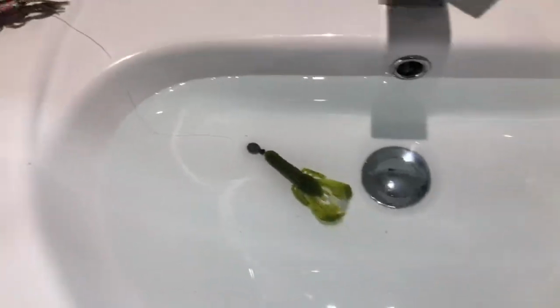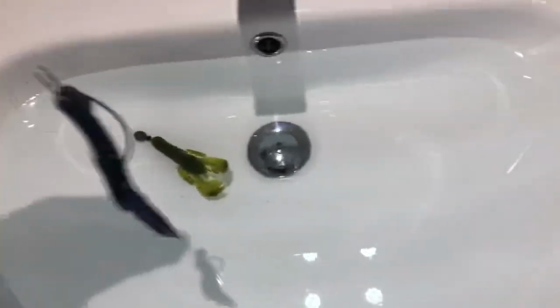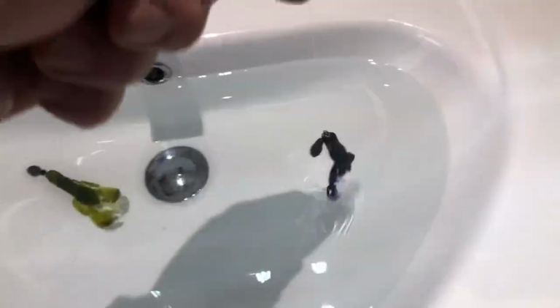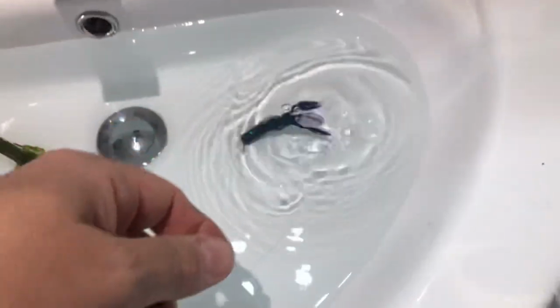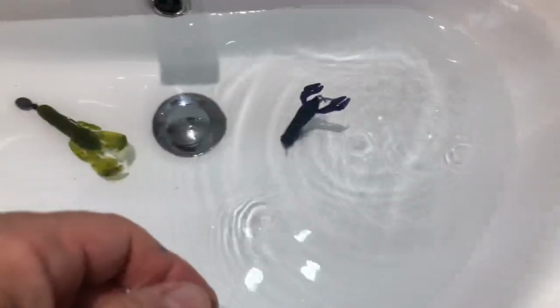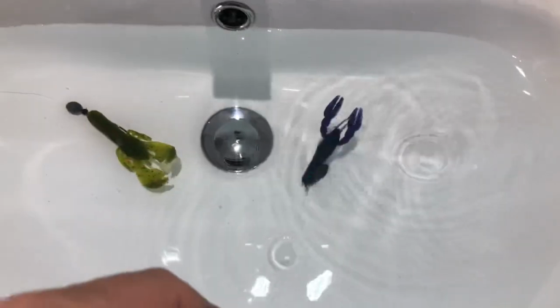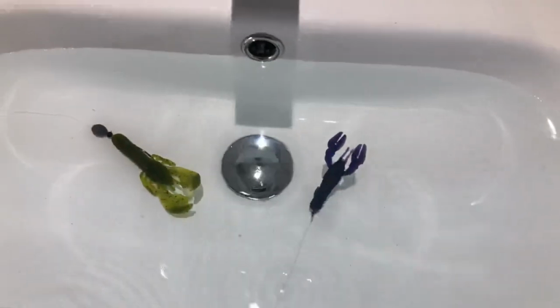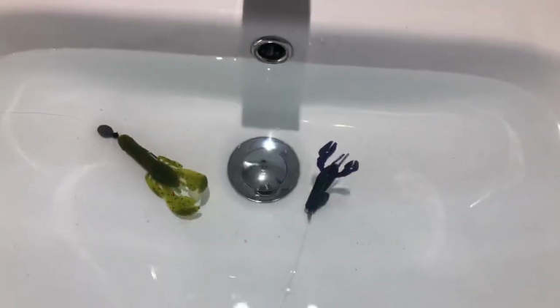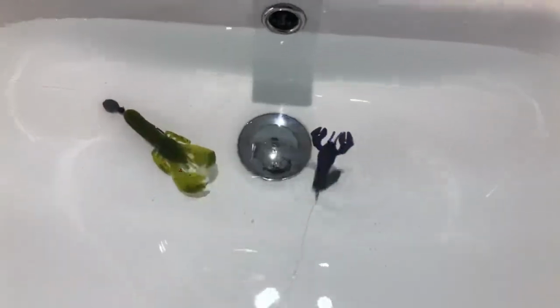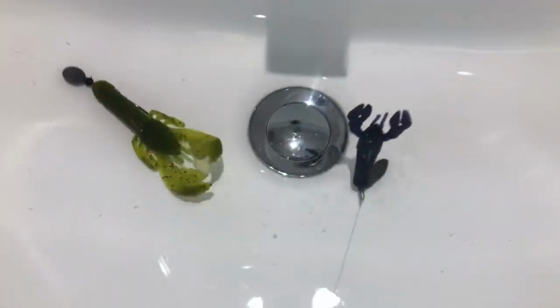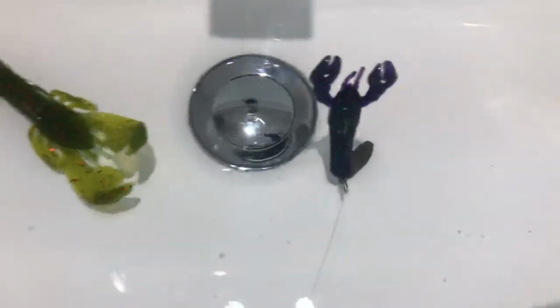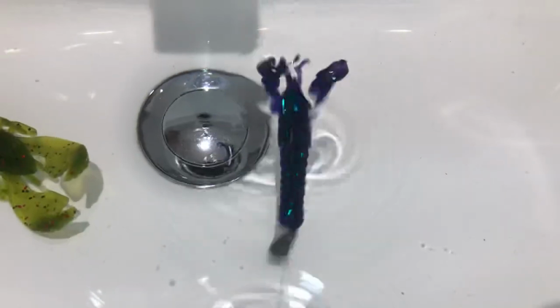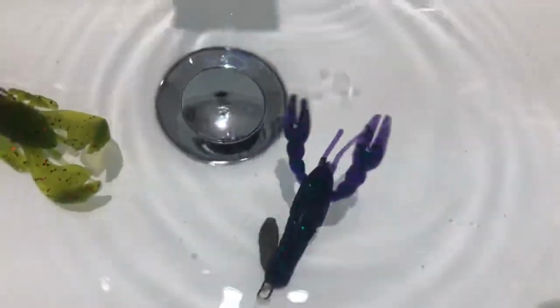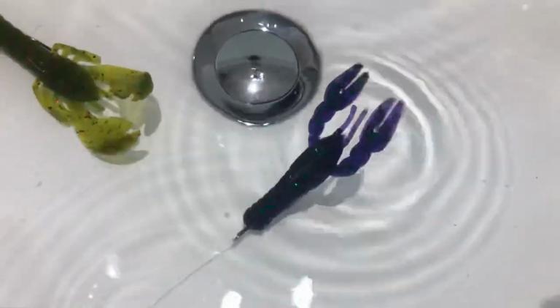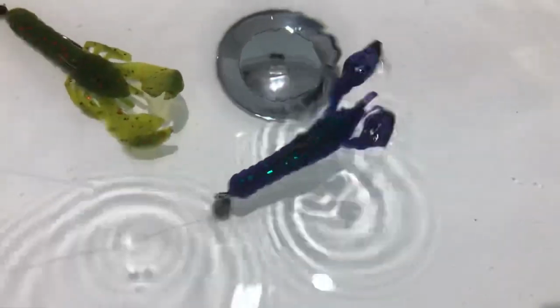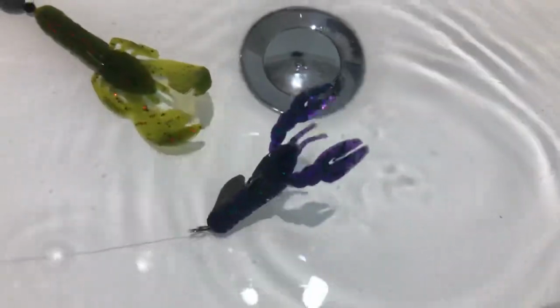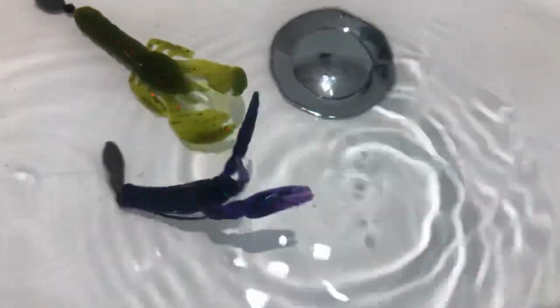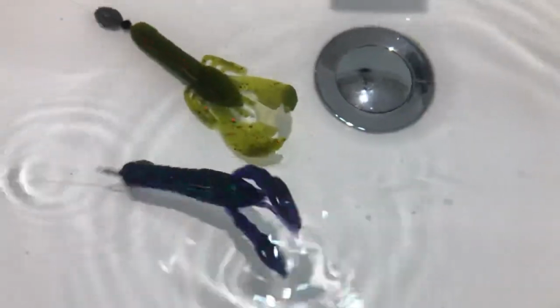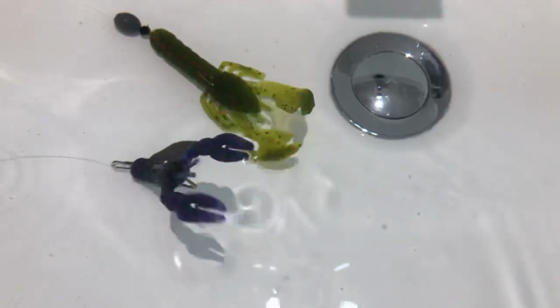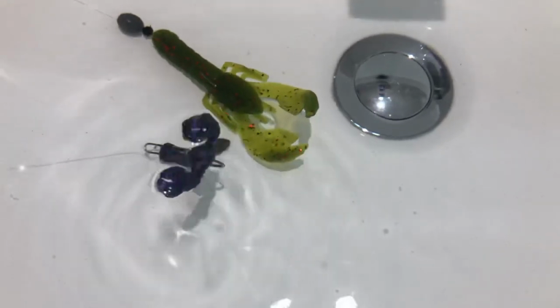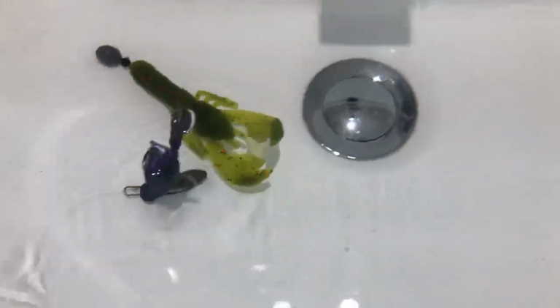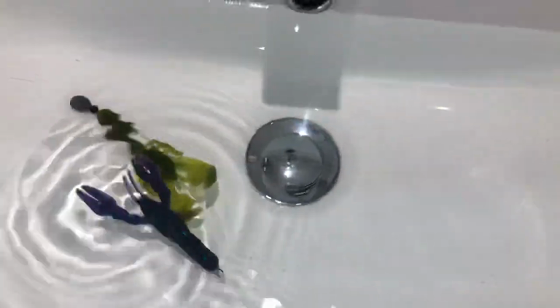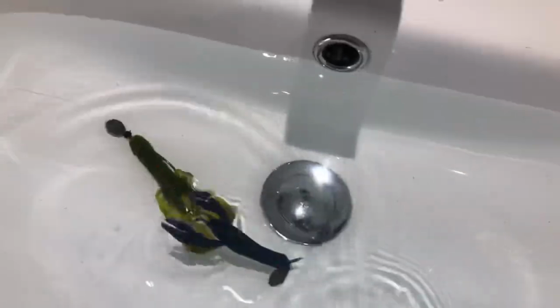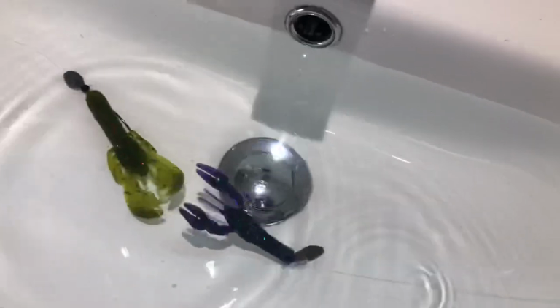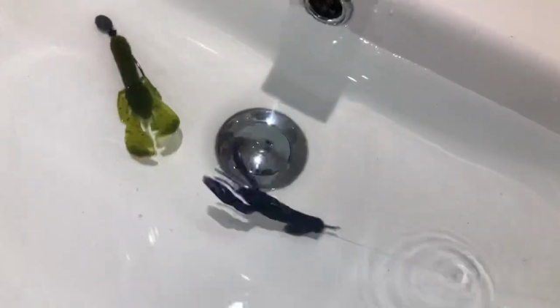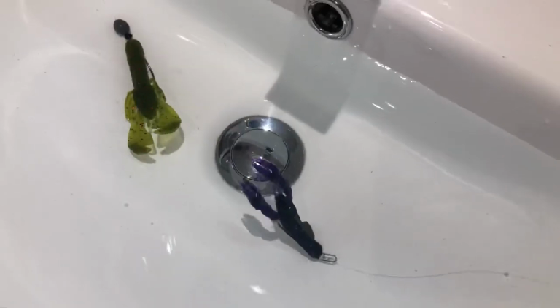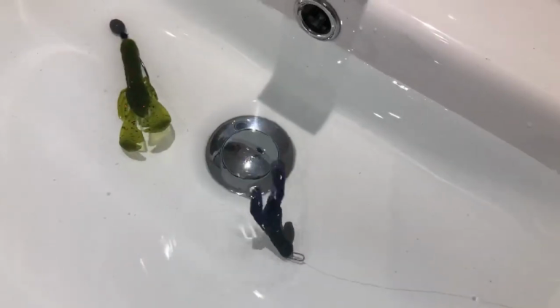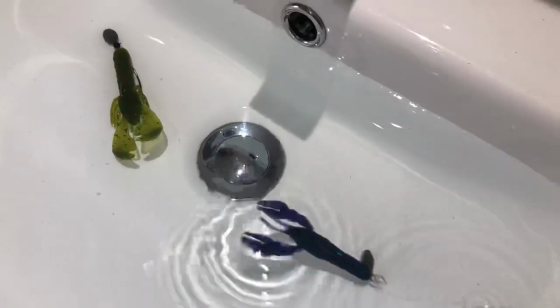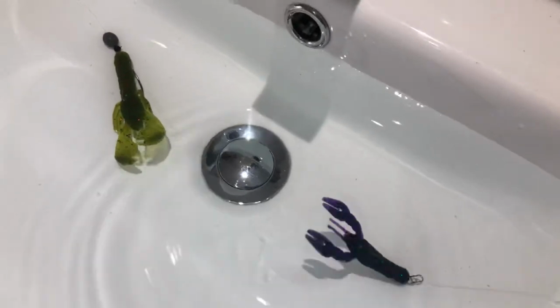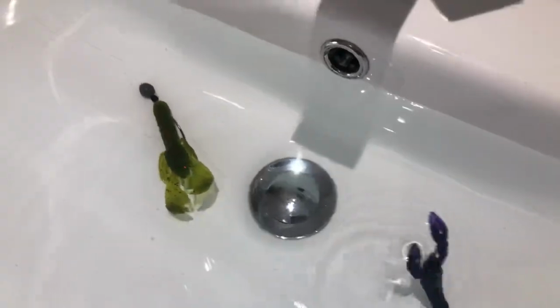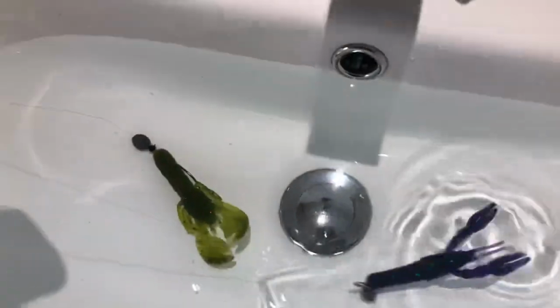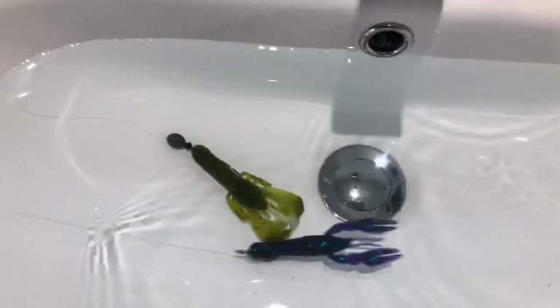We're now trying the Z-Man one. Z-Man float, as we all know, and as you can see that one is floating really well. Every time we stop, he's standing up to attention and being a defensive crawl.